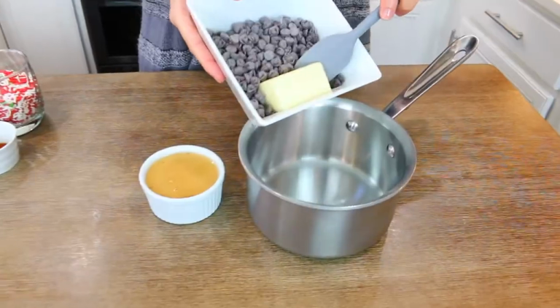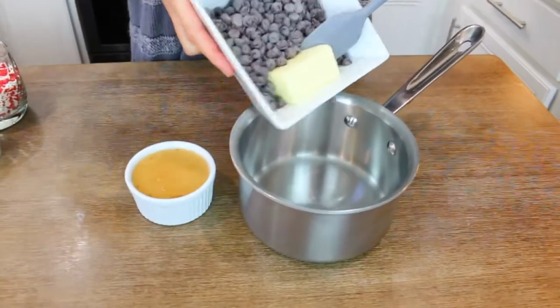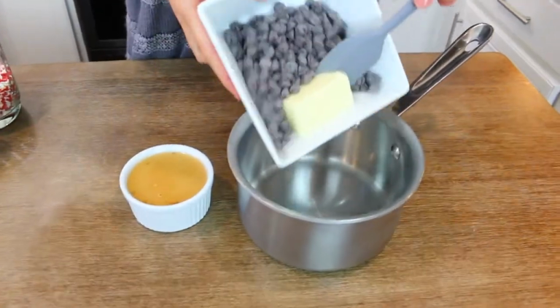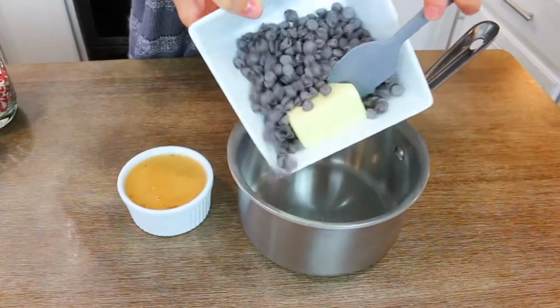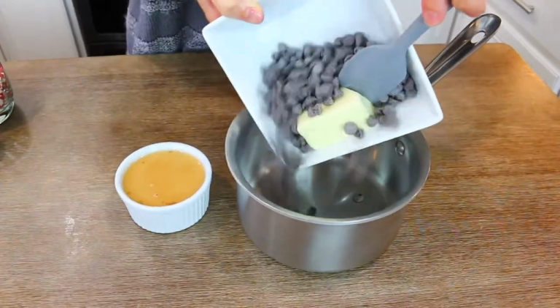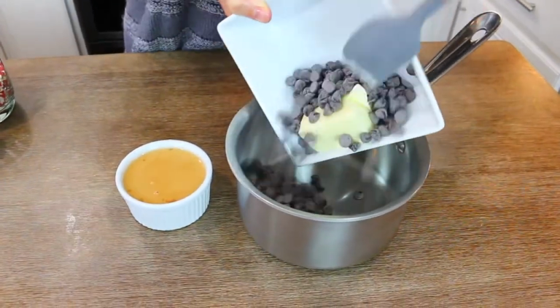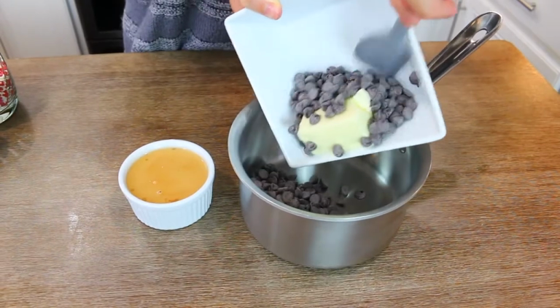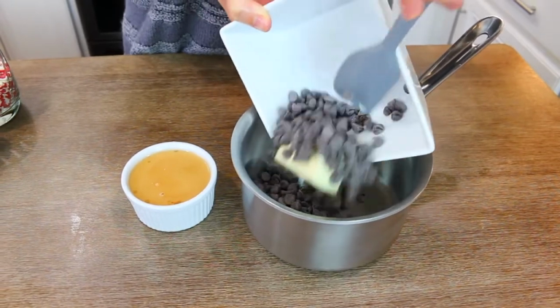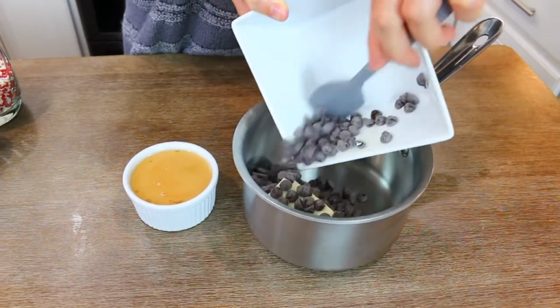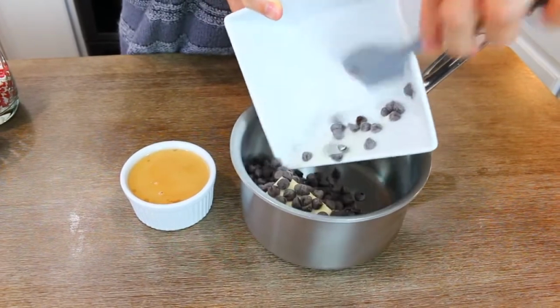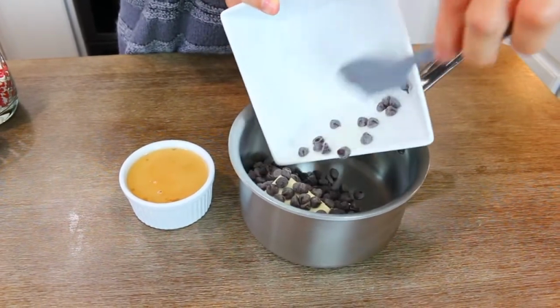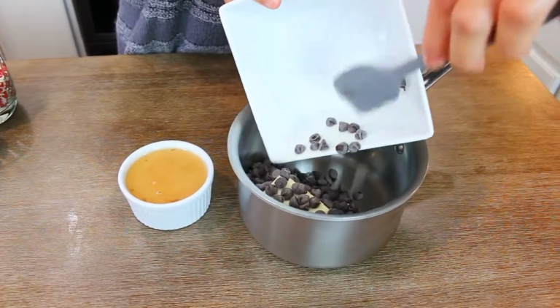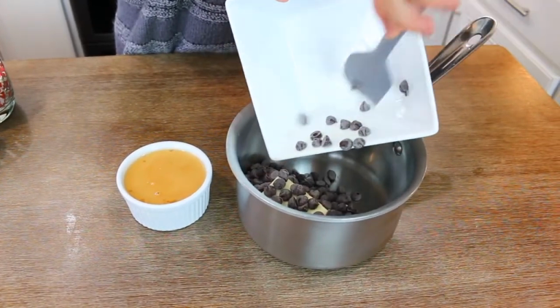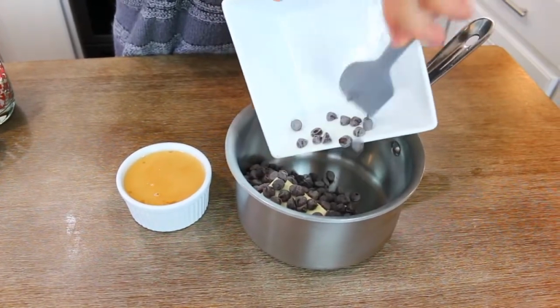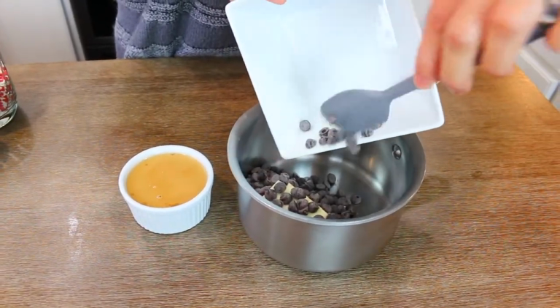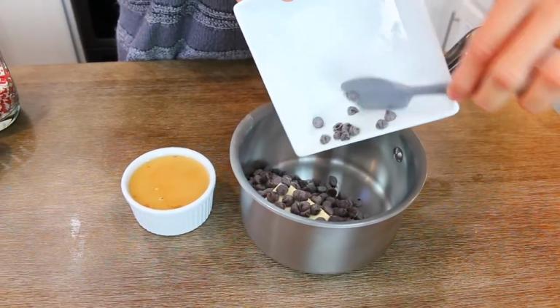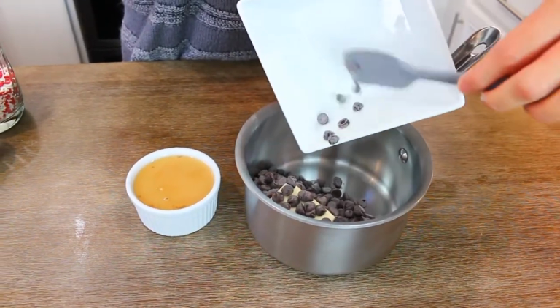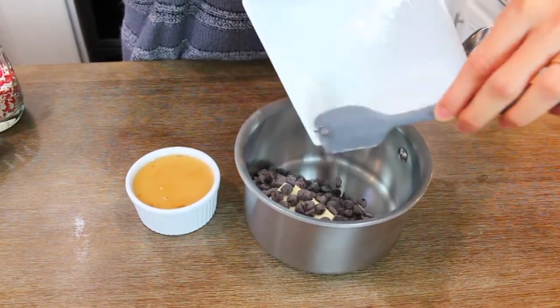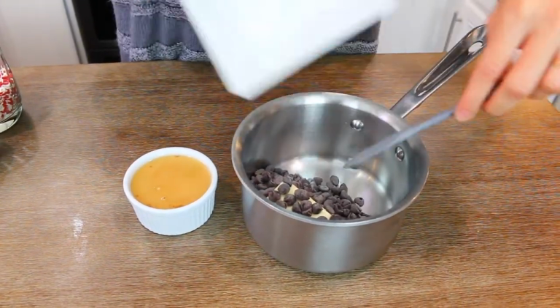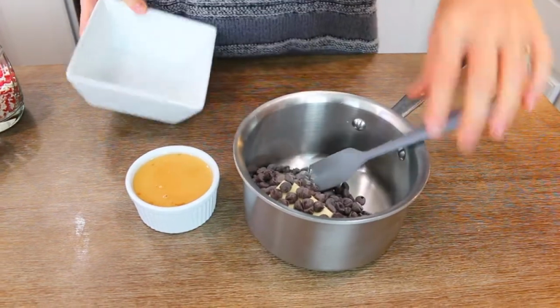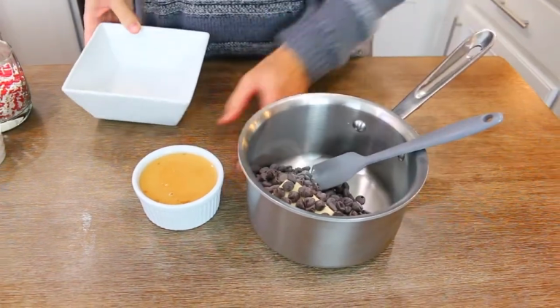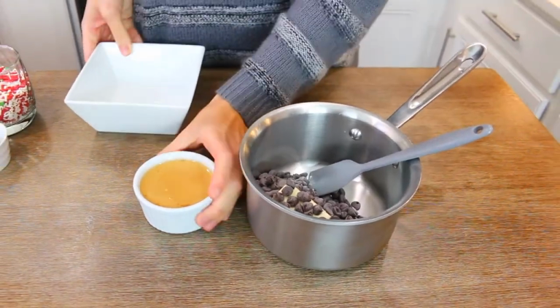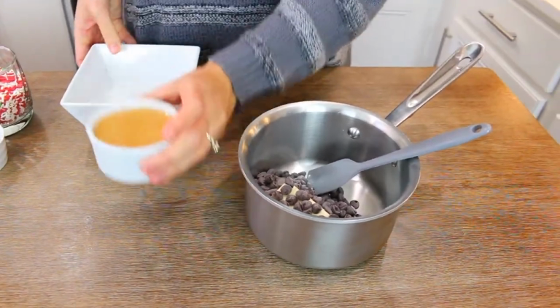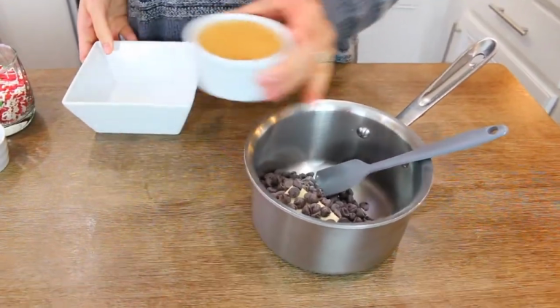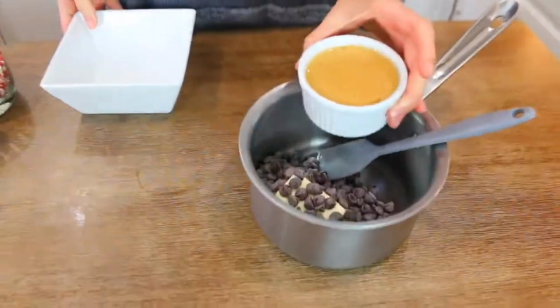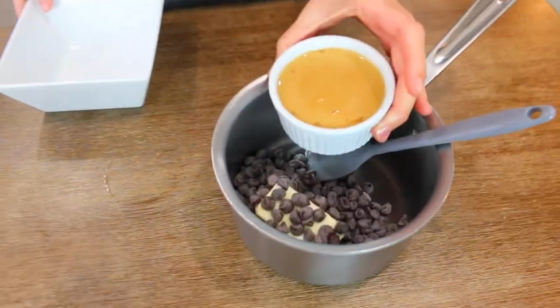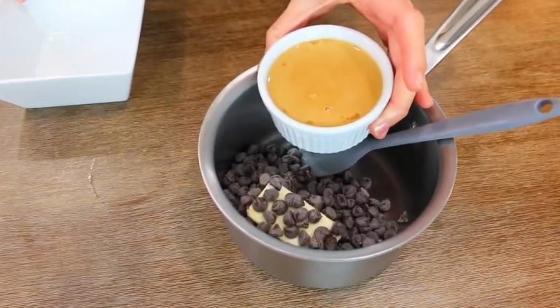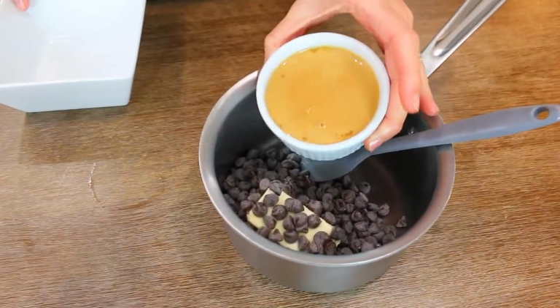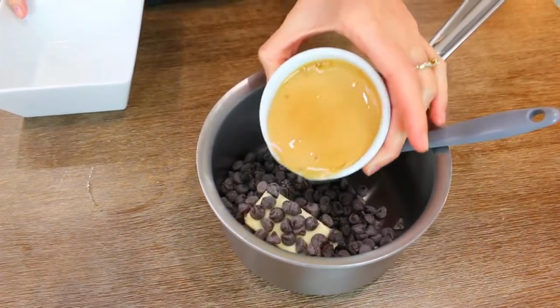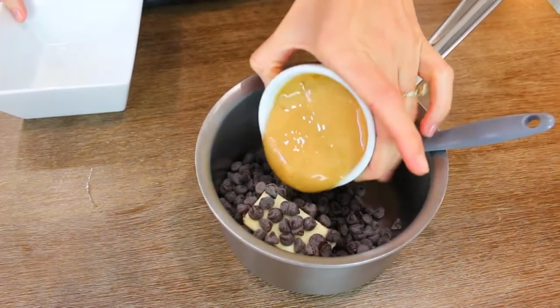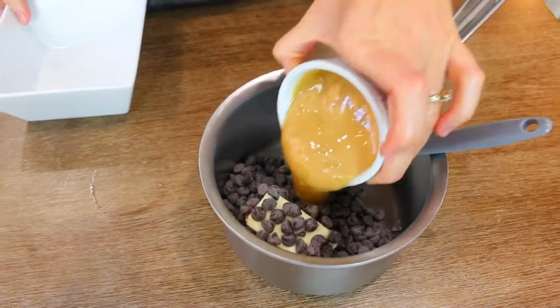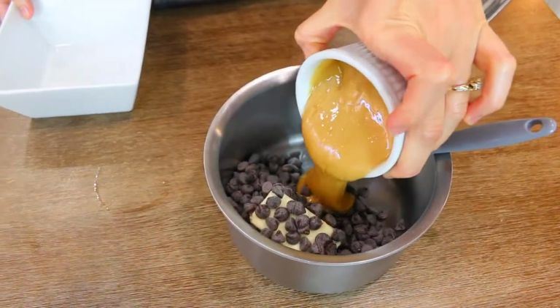Then to a saucepan, add in your semi-sweet chocolate chips. You can use milk chocolate if you prefer. Add in your peanut butter — whatever kind you like. Just make sure it's the smooth kind of peanut butter; you don't want the crunchy. And add in your butter.